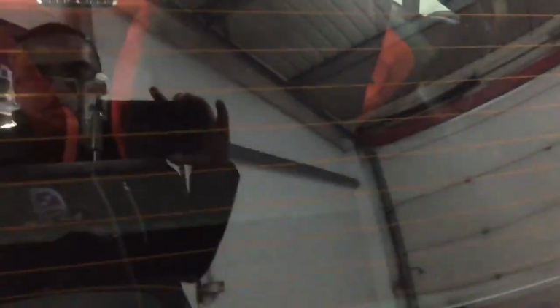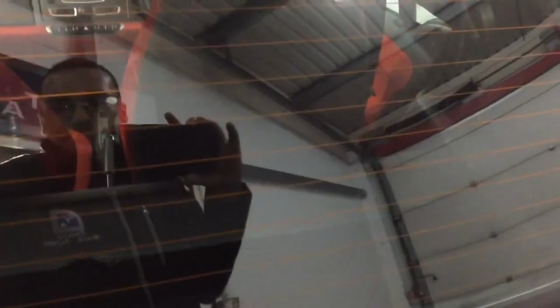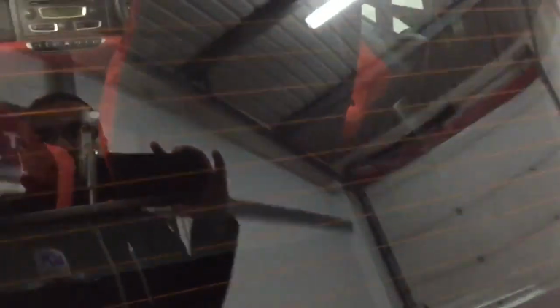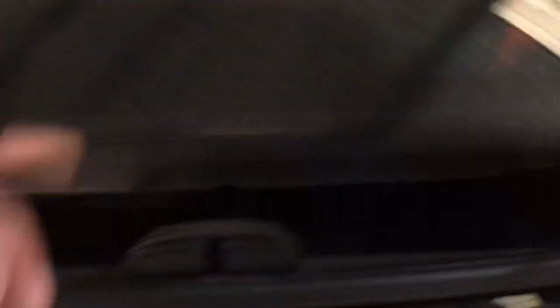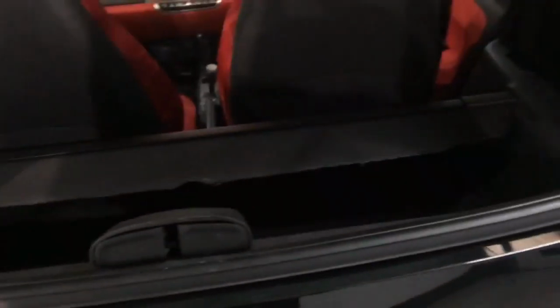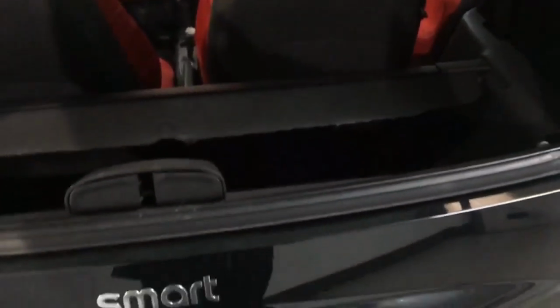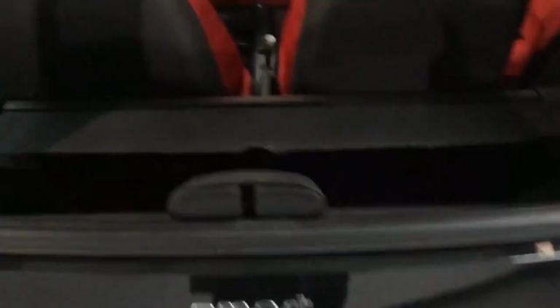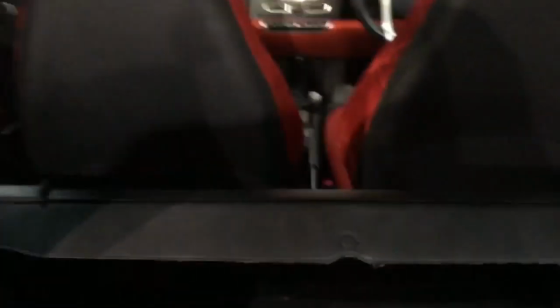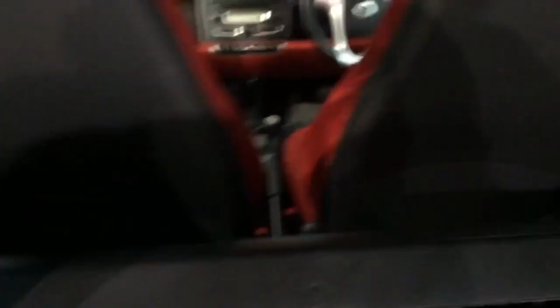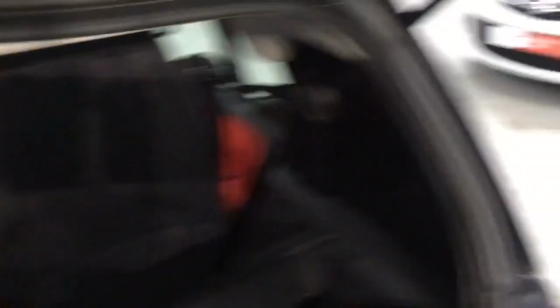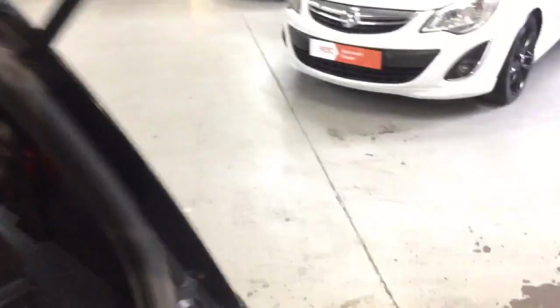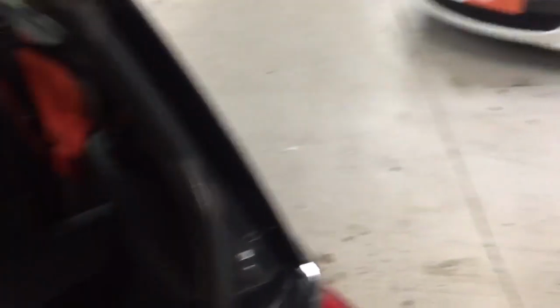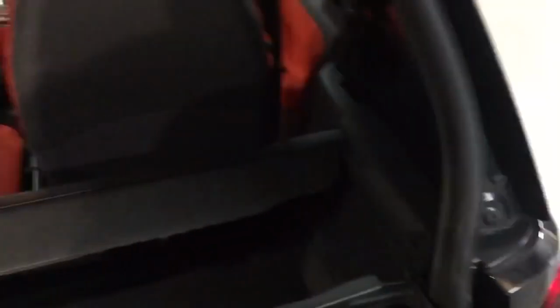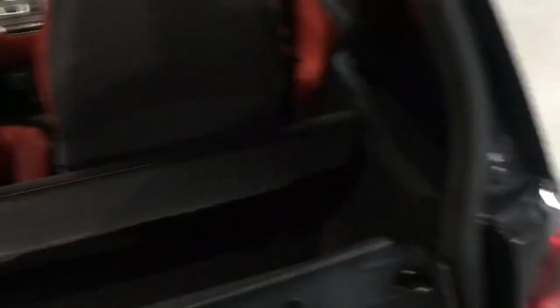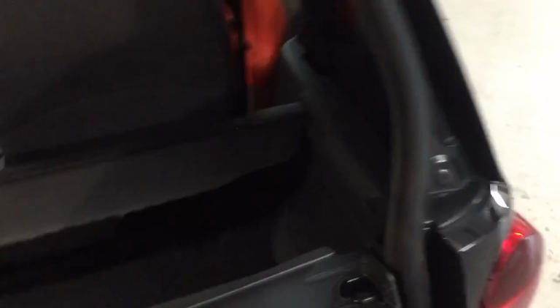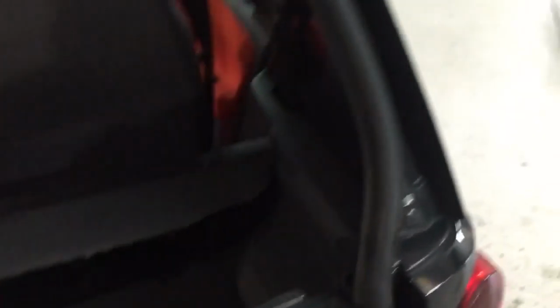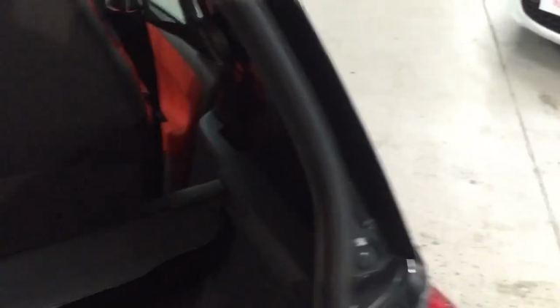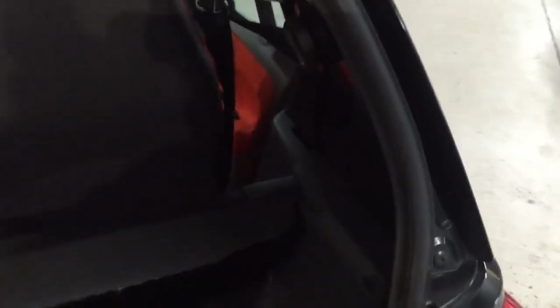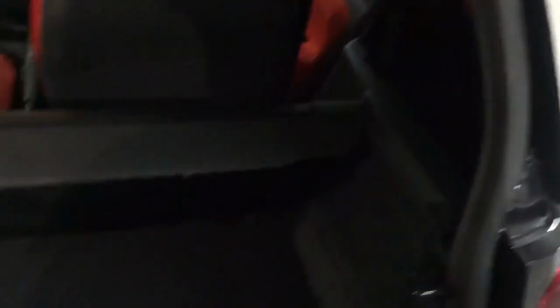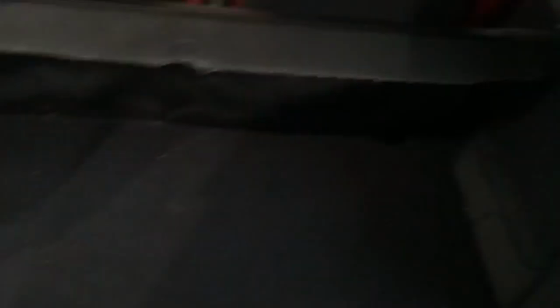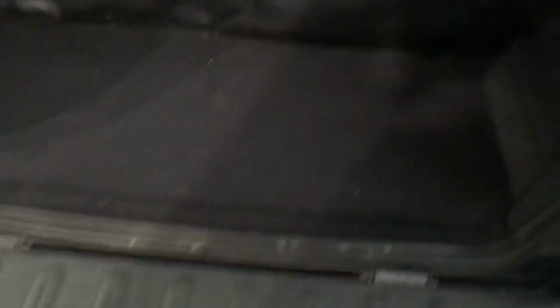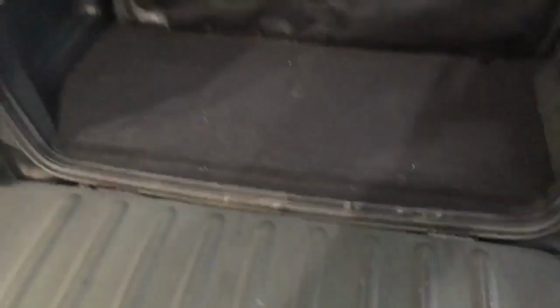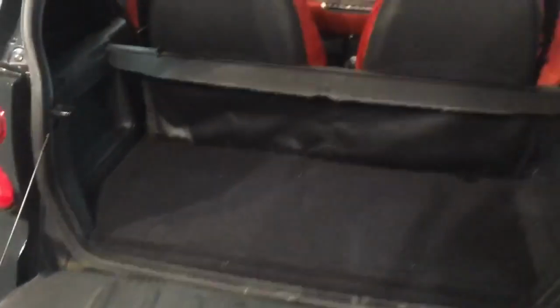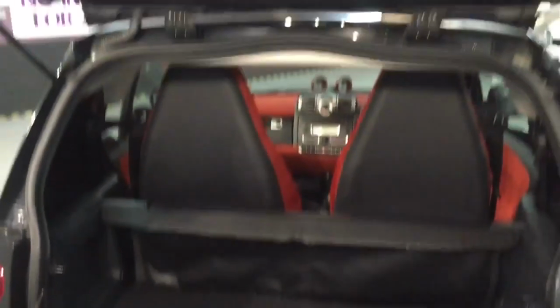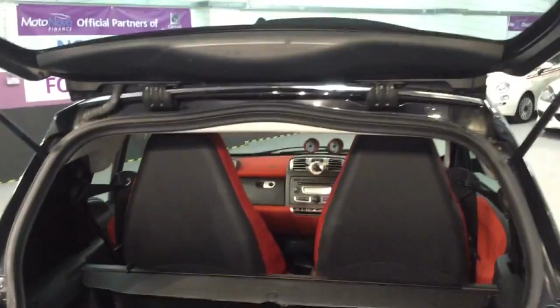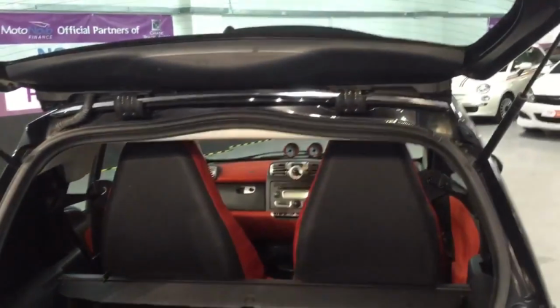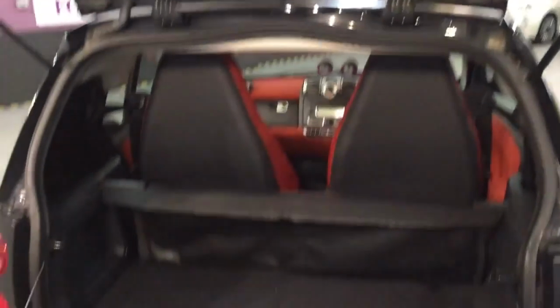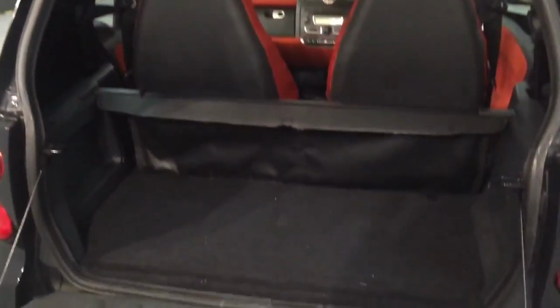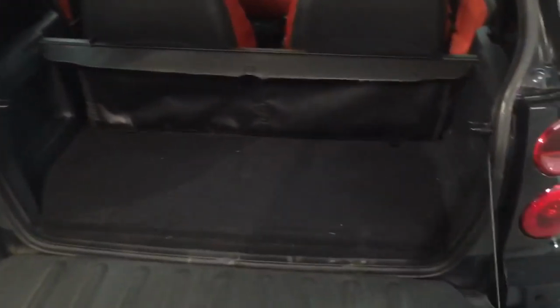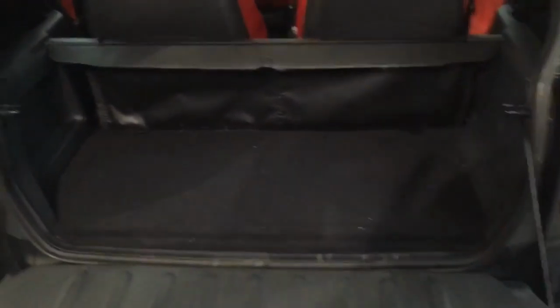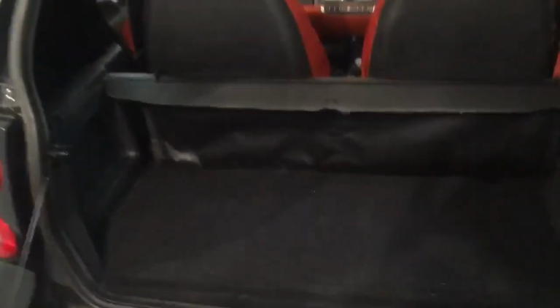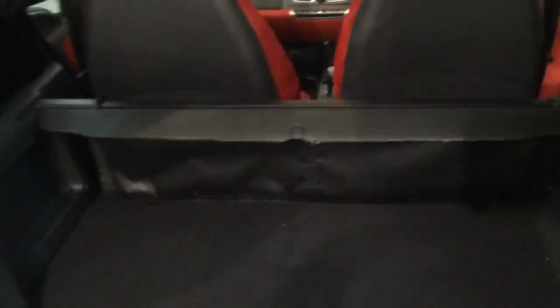Let me show you the boot. The nice thing is you've got this split-fold rear, which is great.